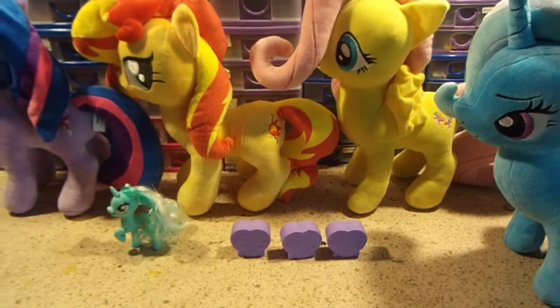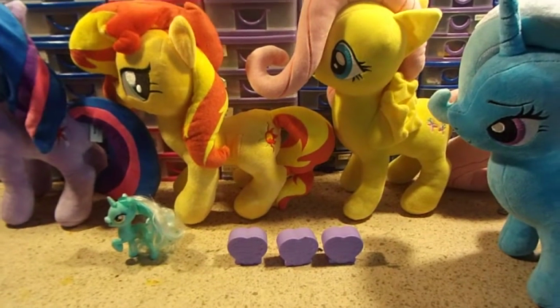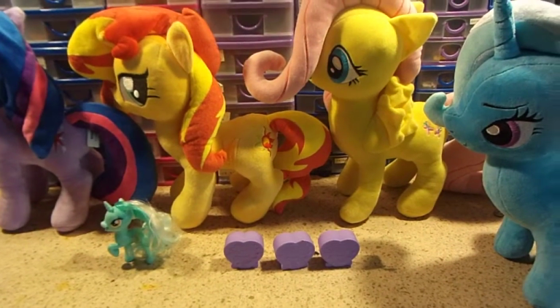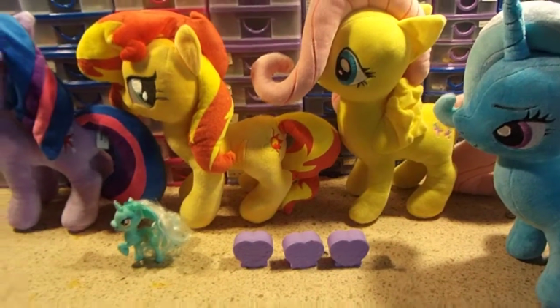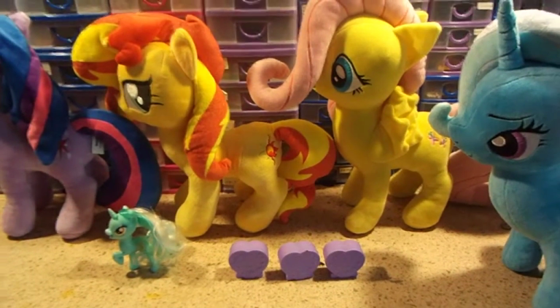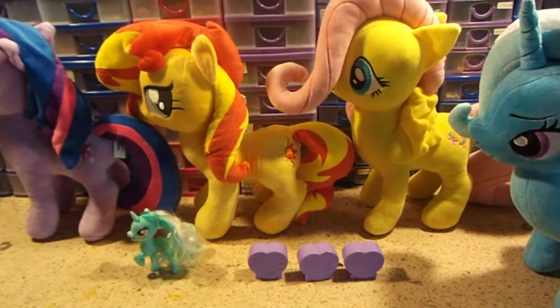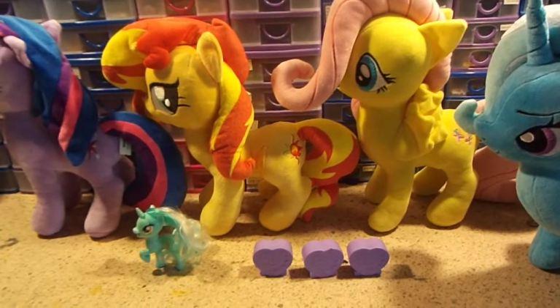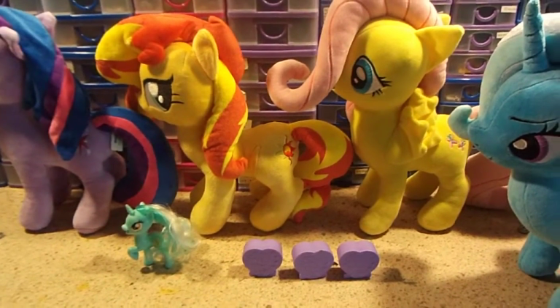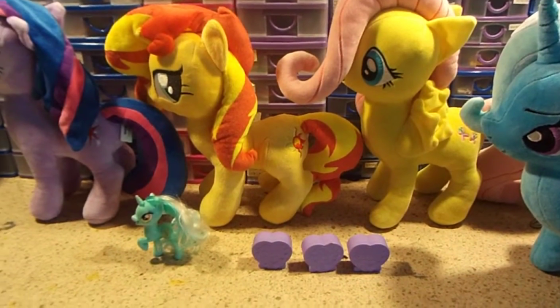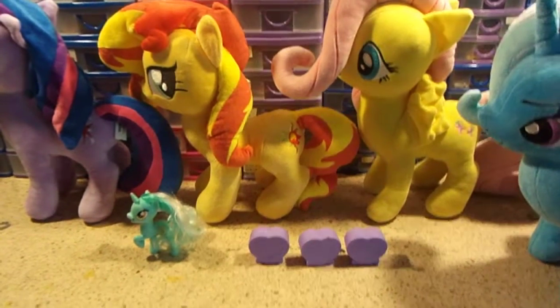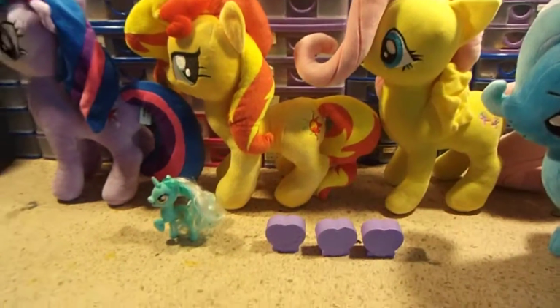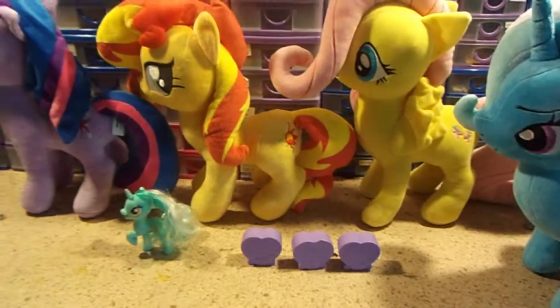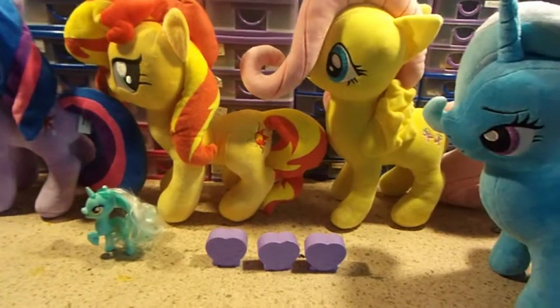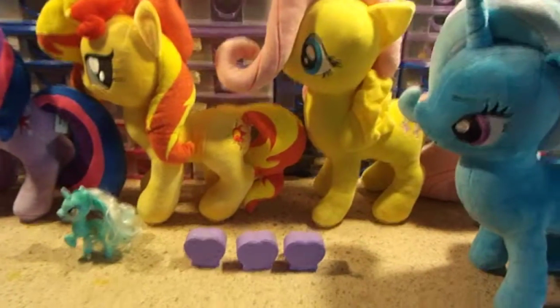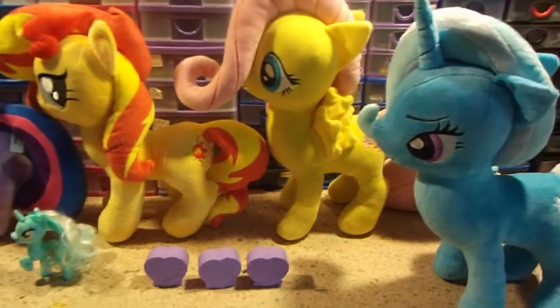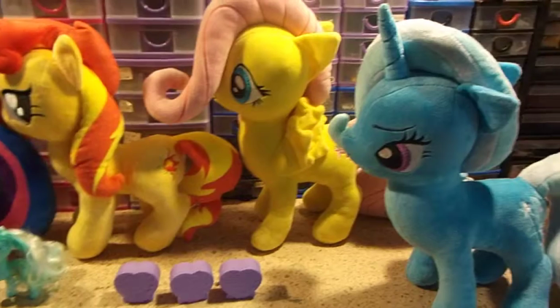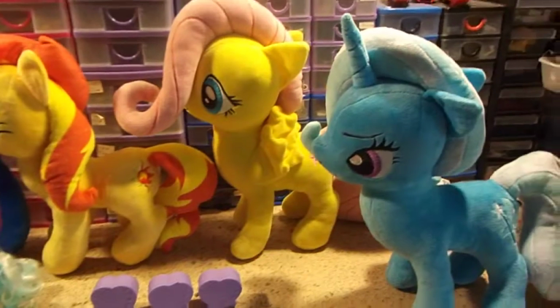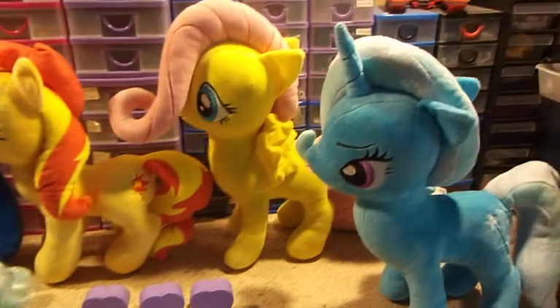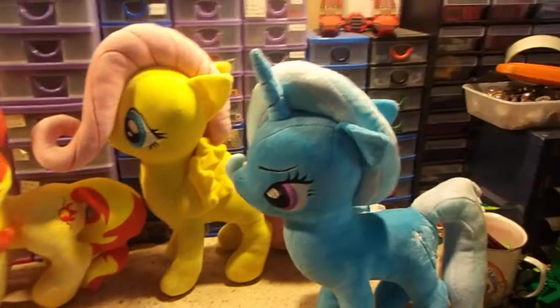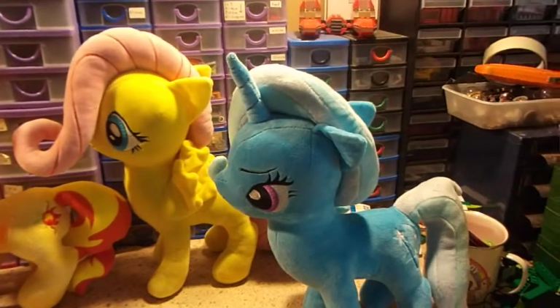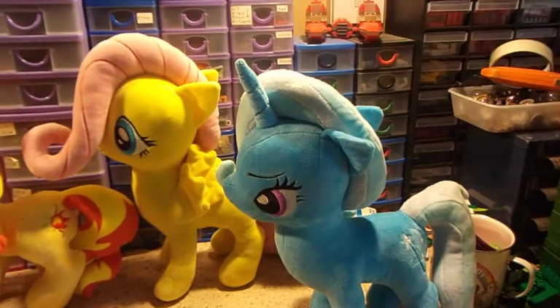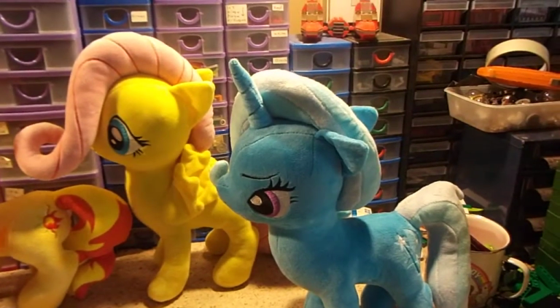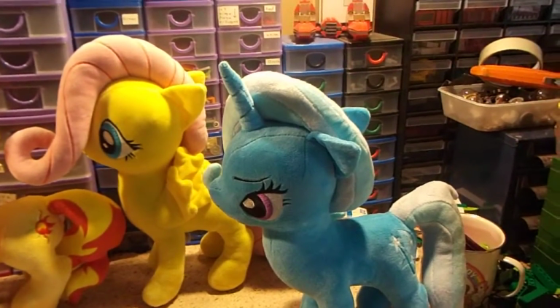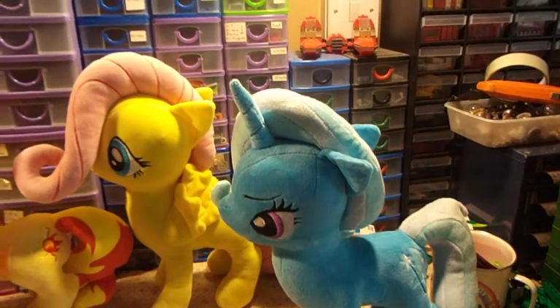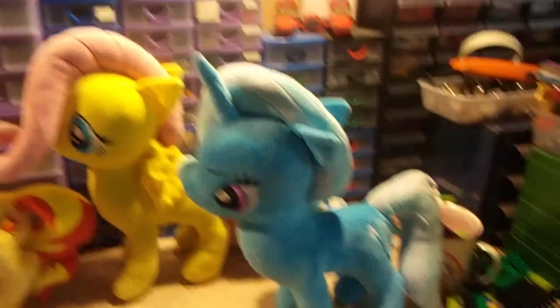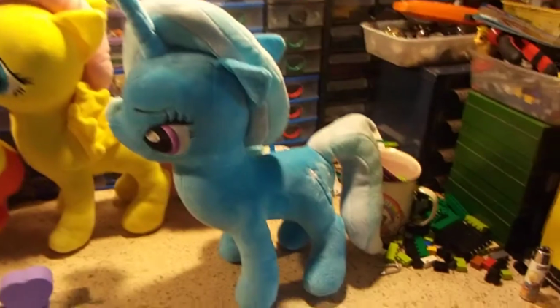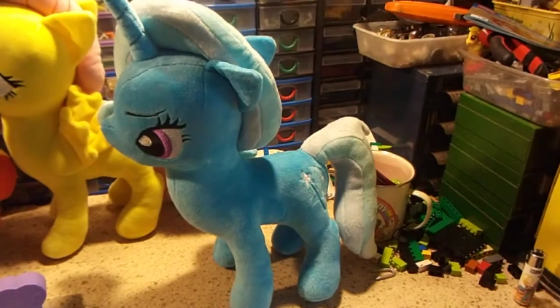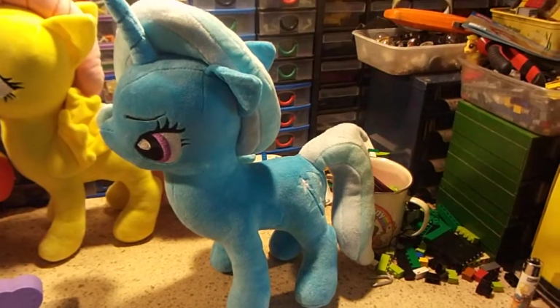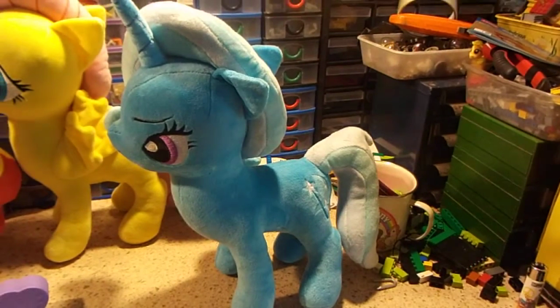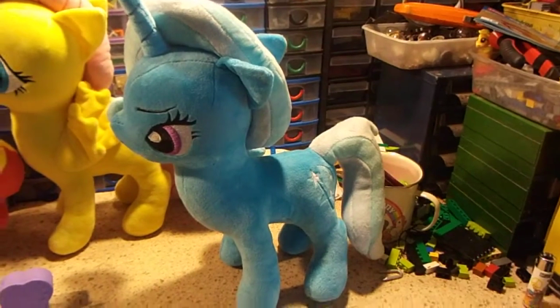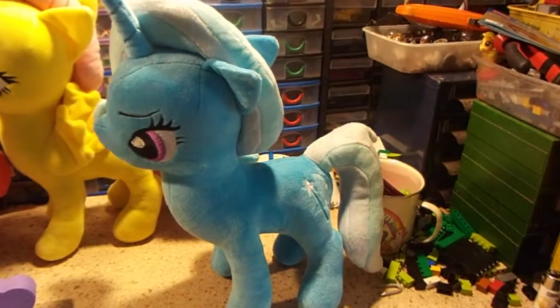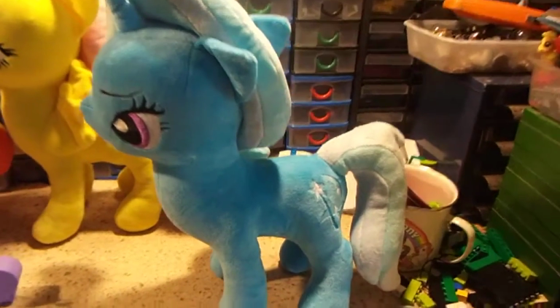Hi guys, as promised, here is my My Little Pony update. These are my new arrivals.